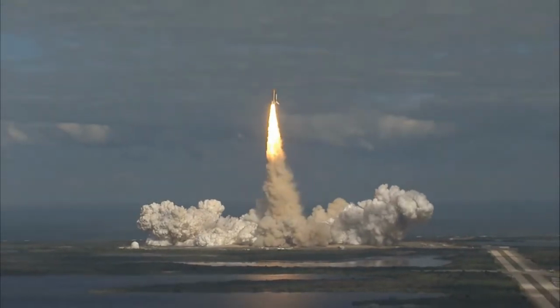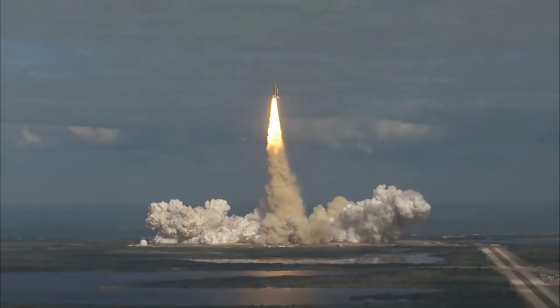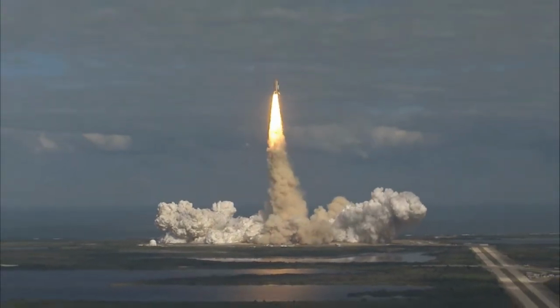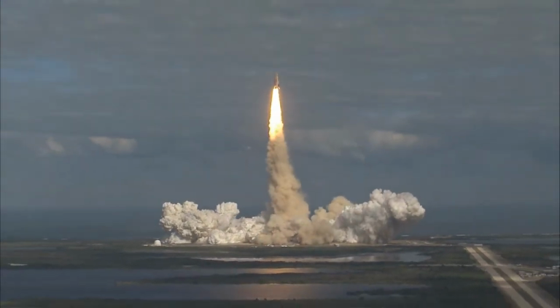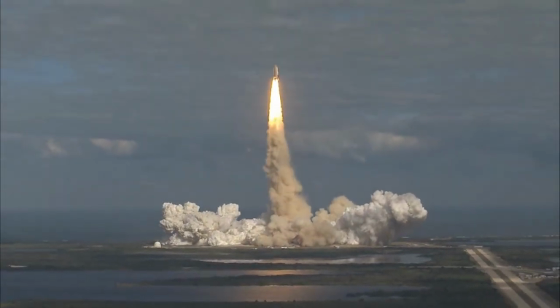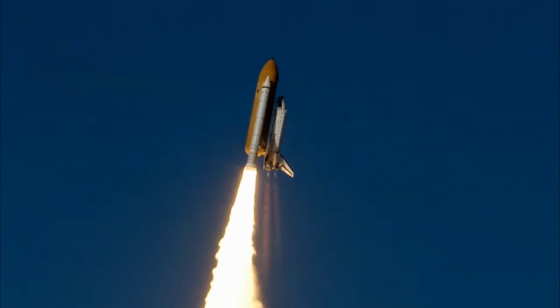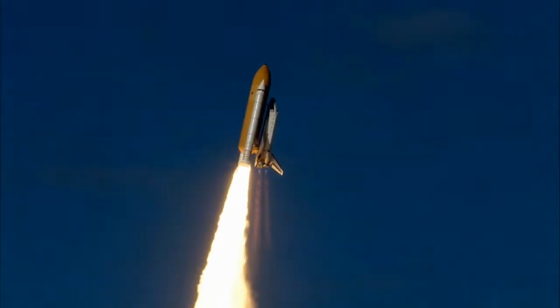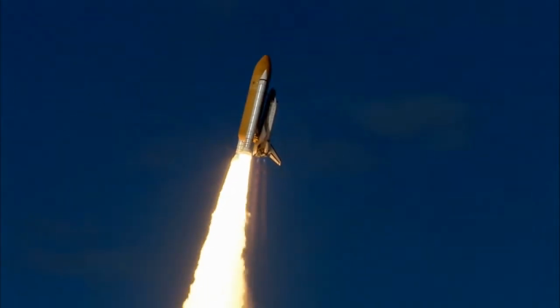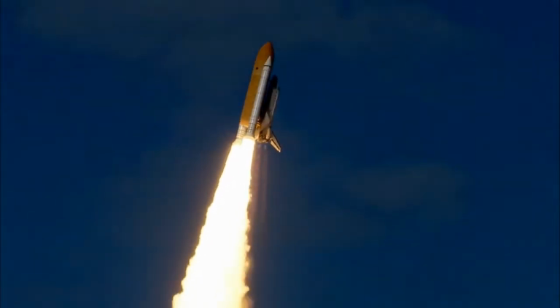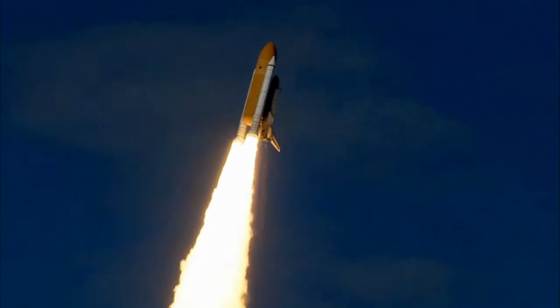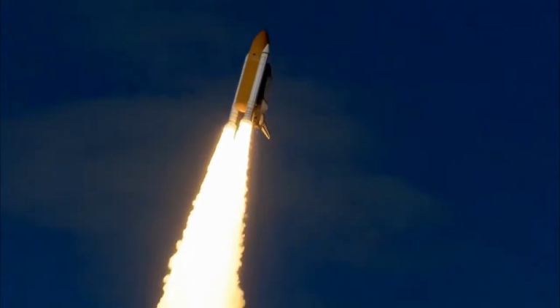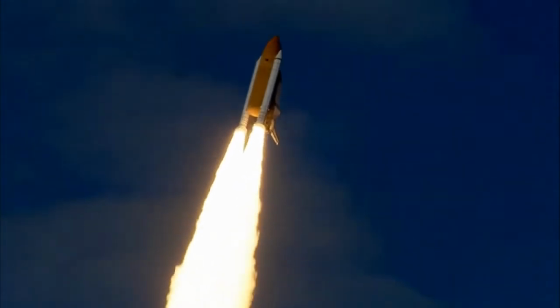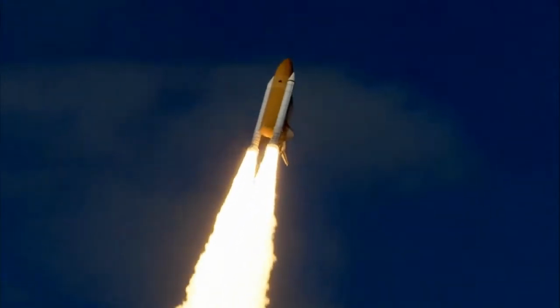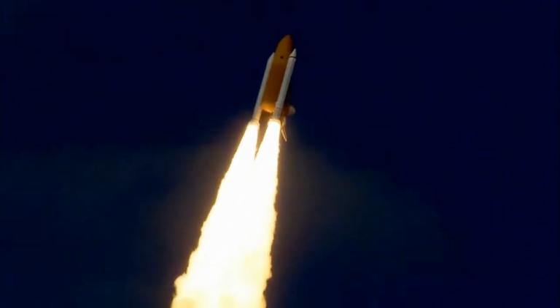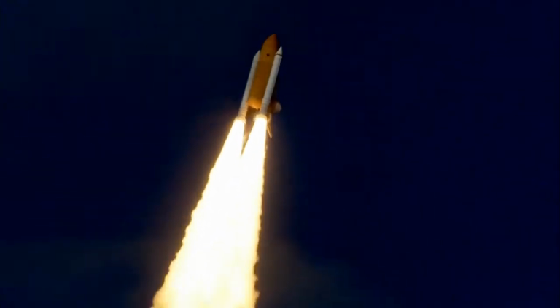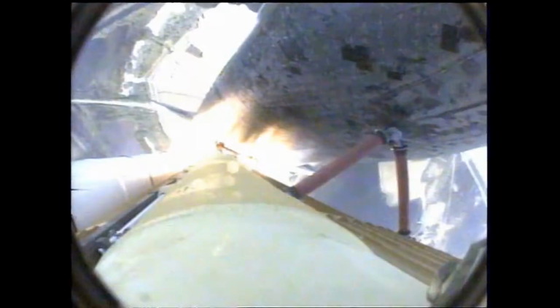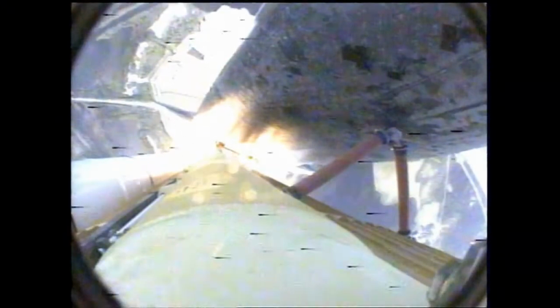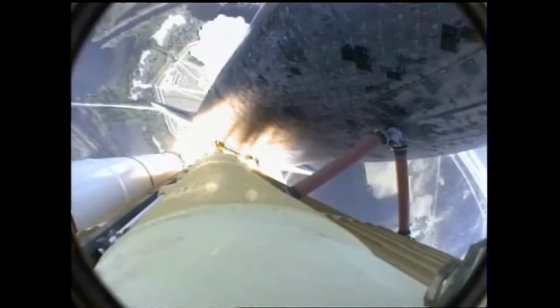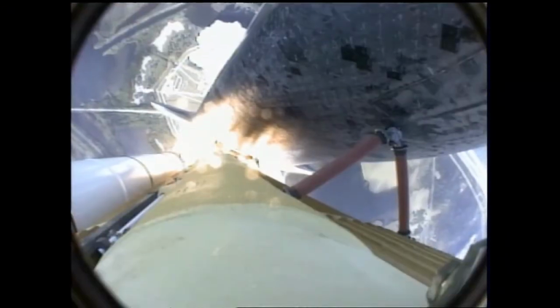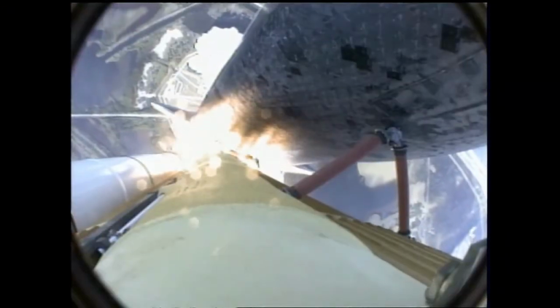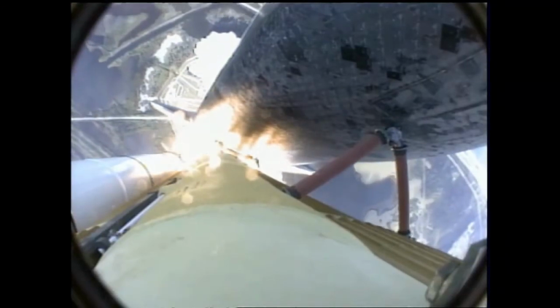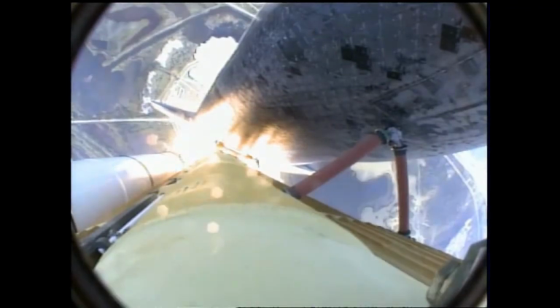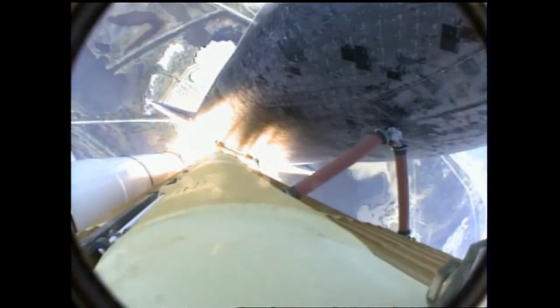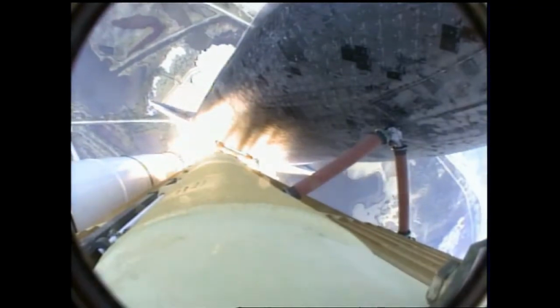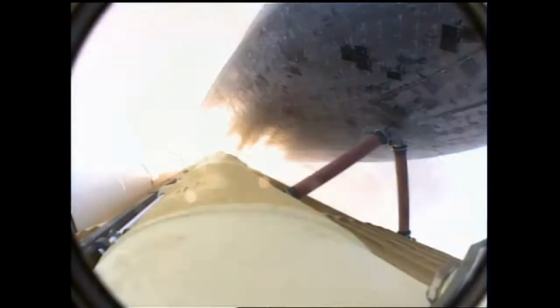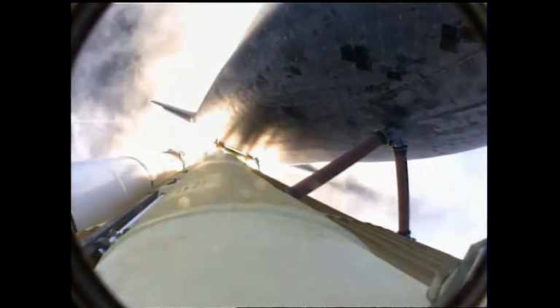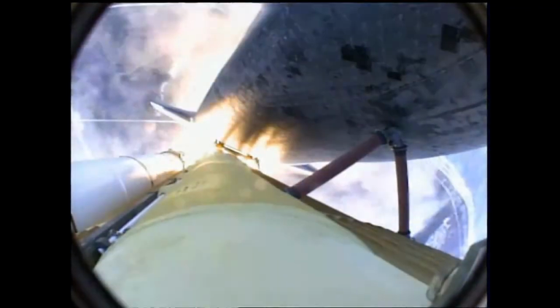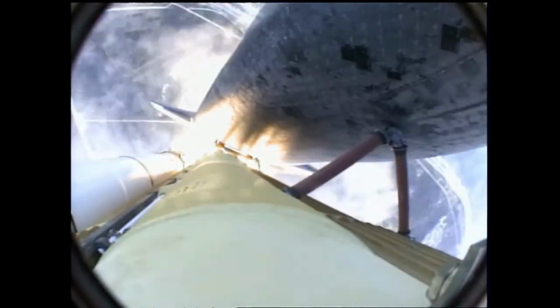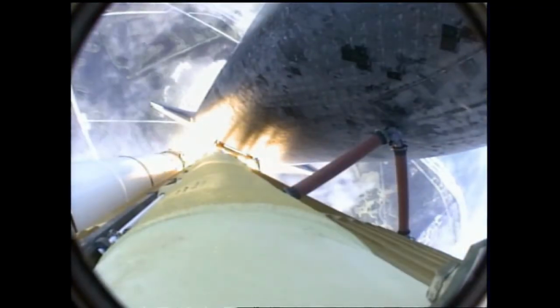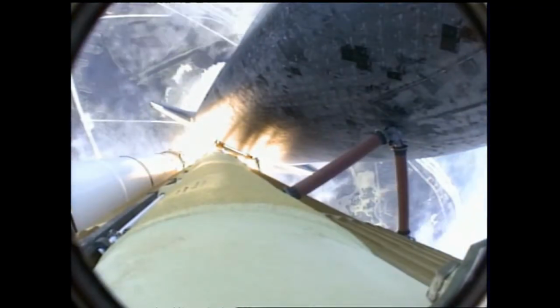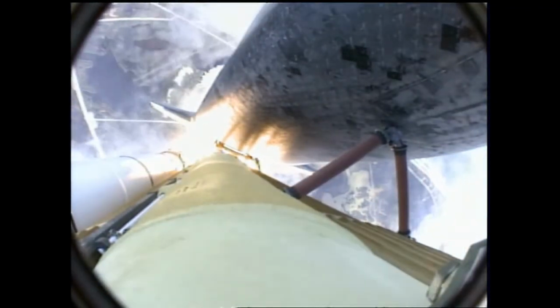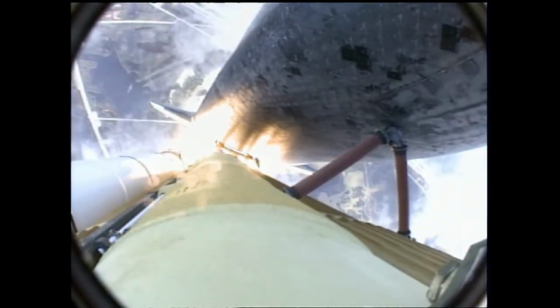Houston now controlling. Atlantis begins its penultimate journey to shore off the International Space Station. Atlantis now on the proper alignment for its eight-and-a-half-minute ride to orbit, four-and-a-half-million pounds of hardware and humans taking aim on the International Outpost.